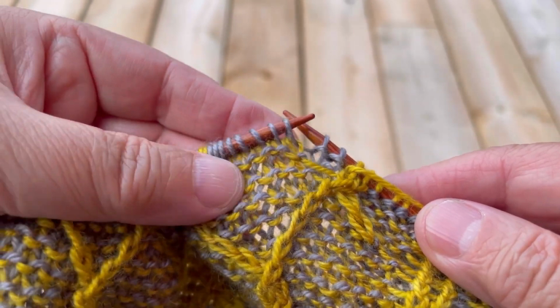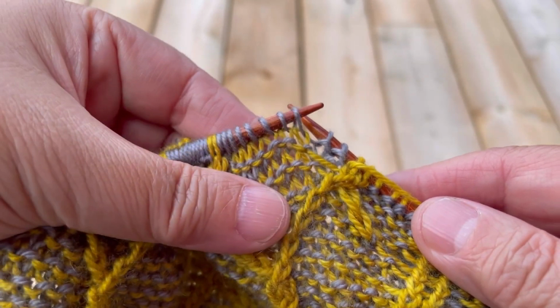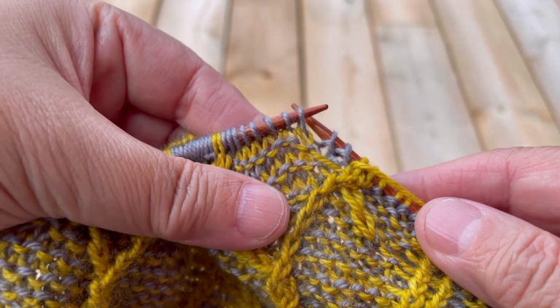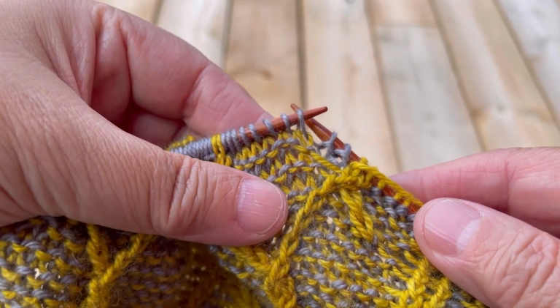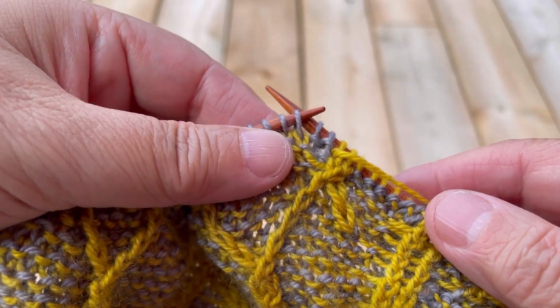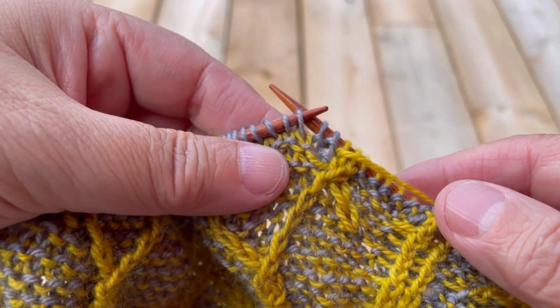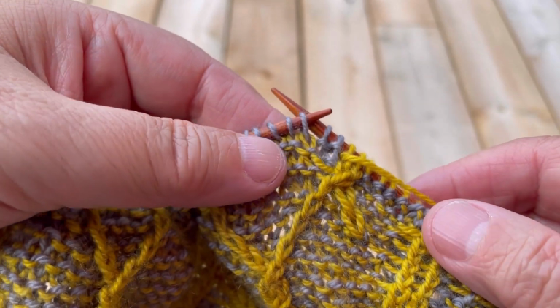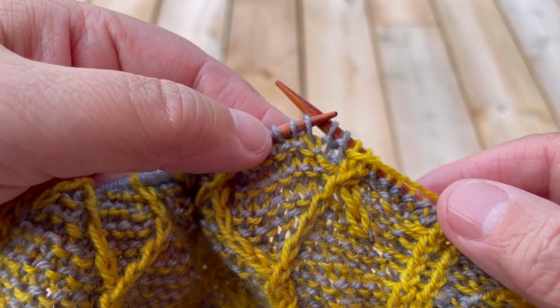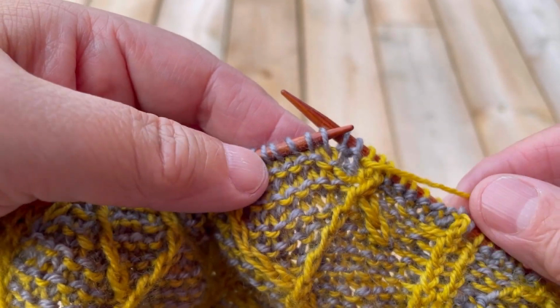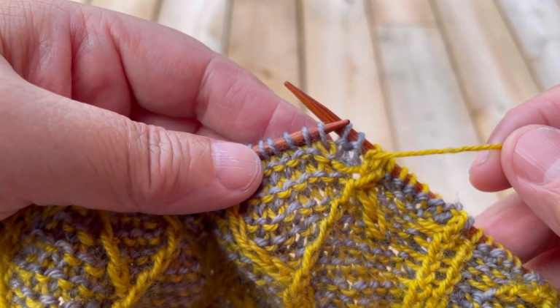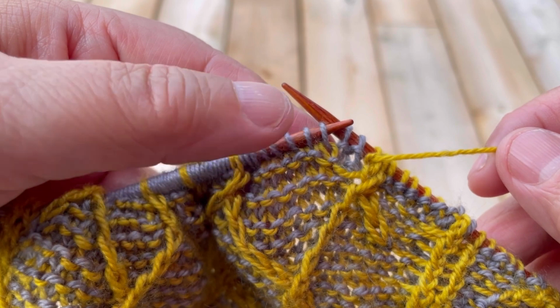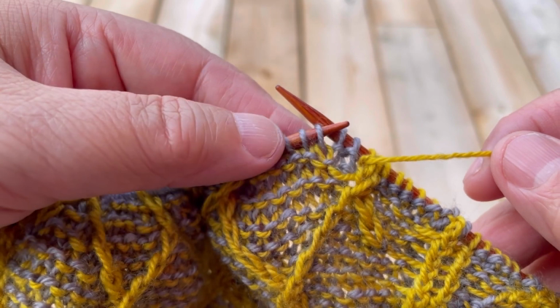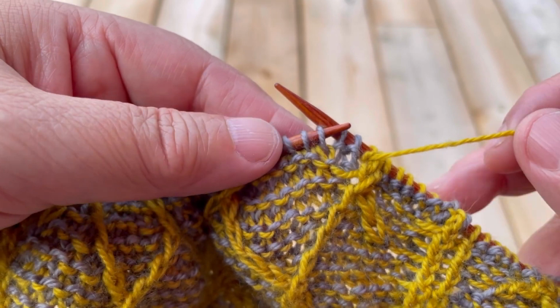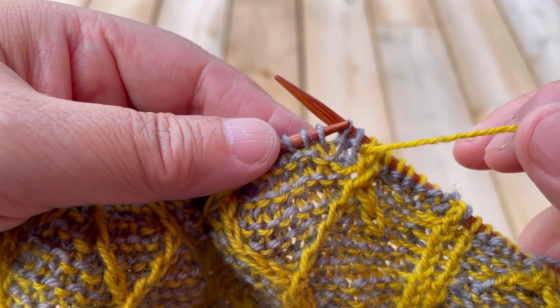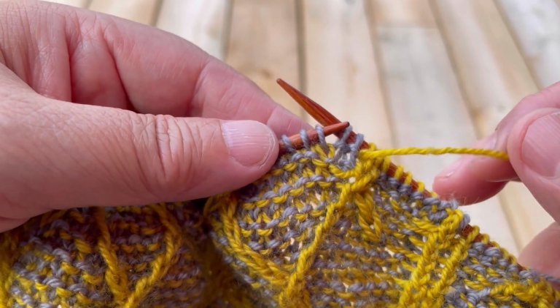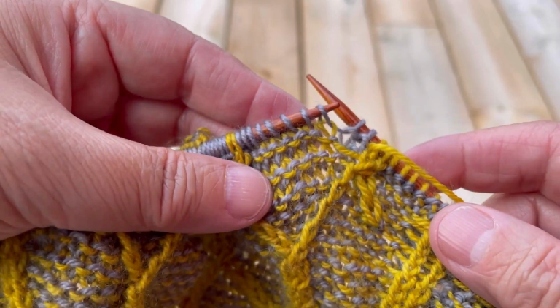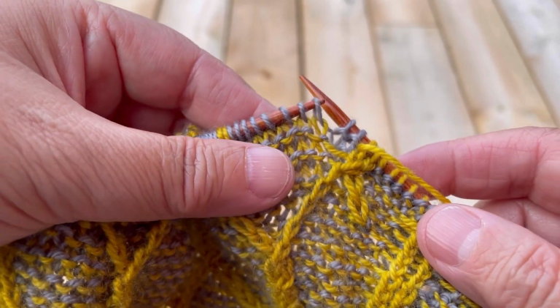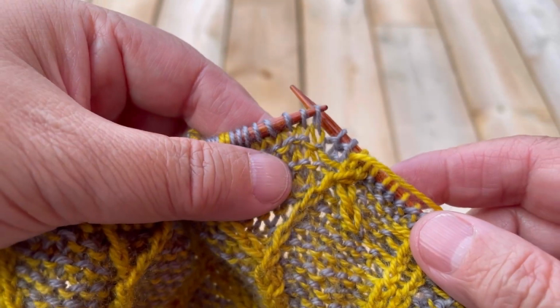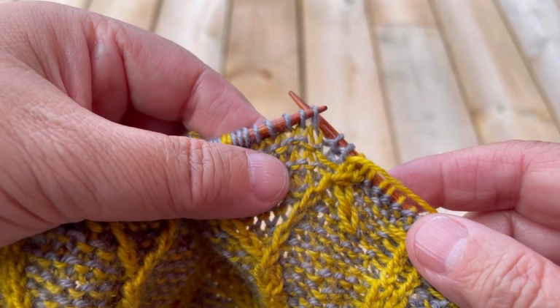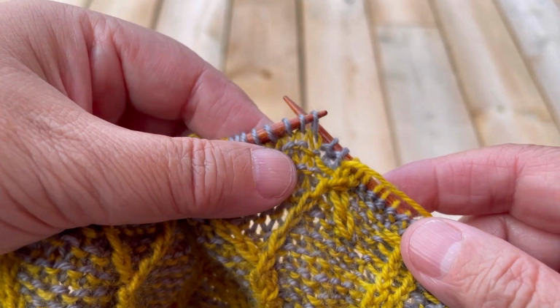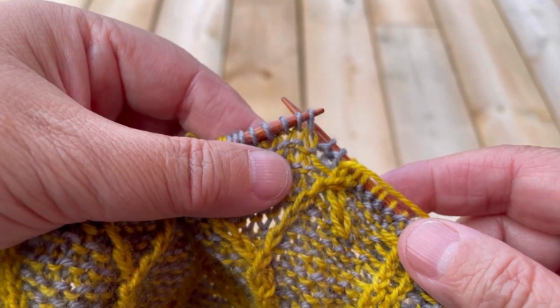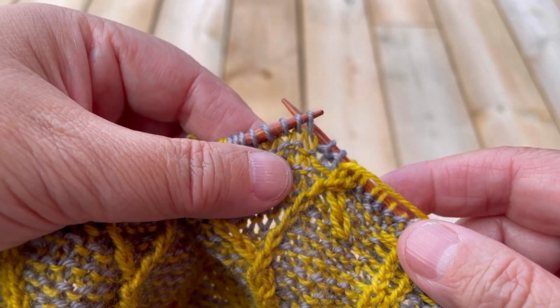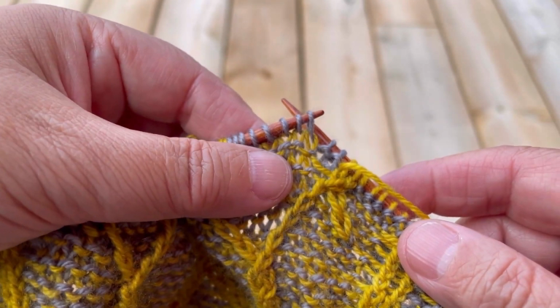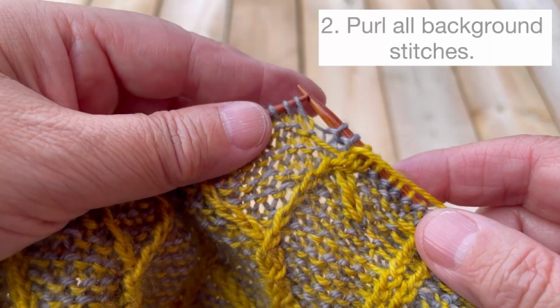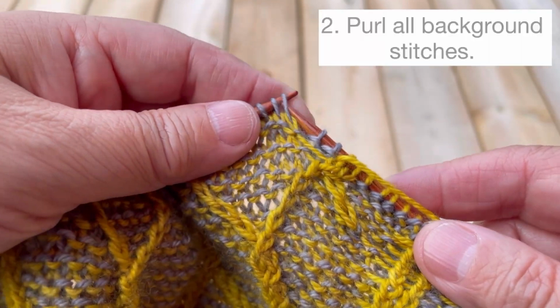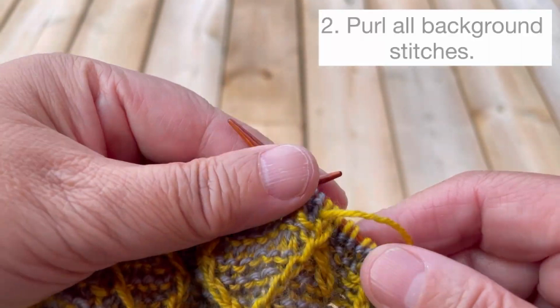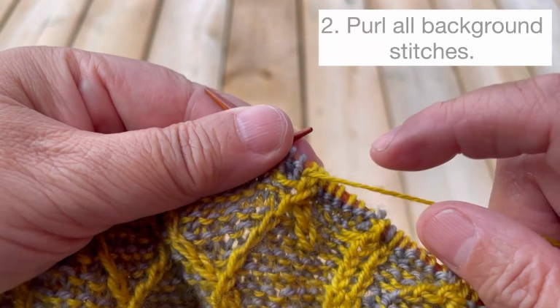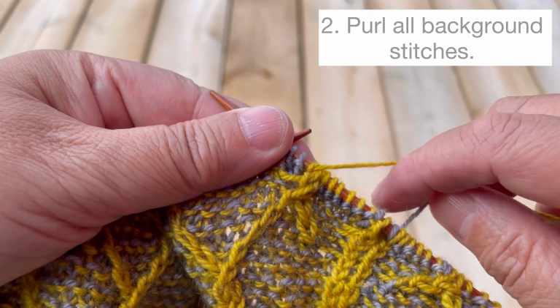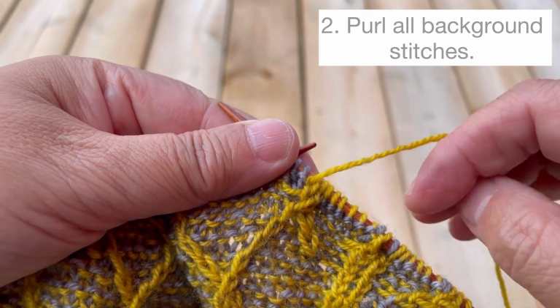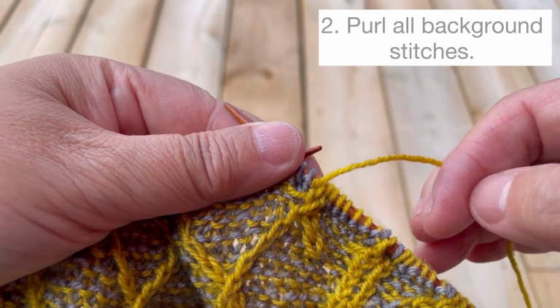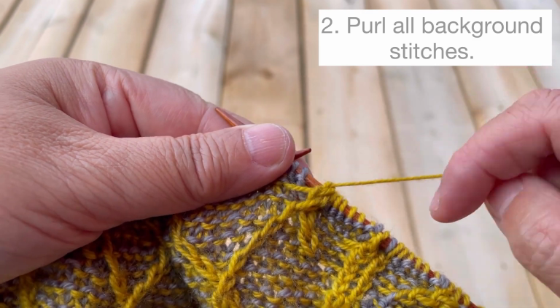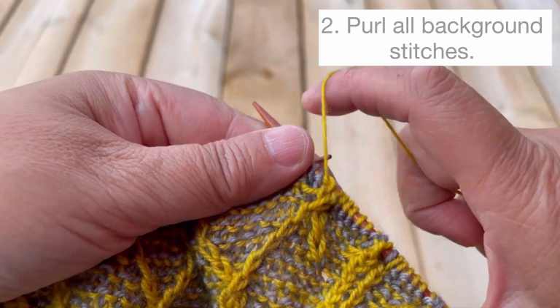These next few stitches are background stitches. We can tell because they're in the opposite color from the working yarn, and they present as knits — all of them will be purled.